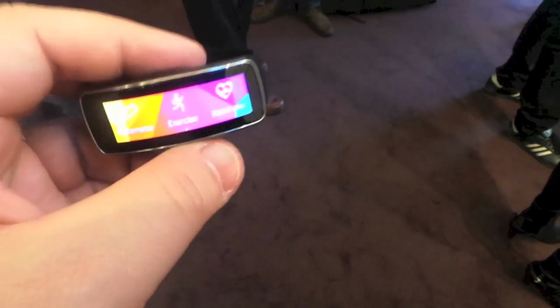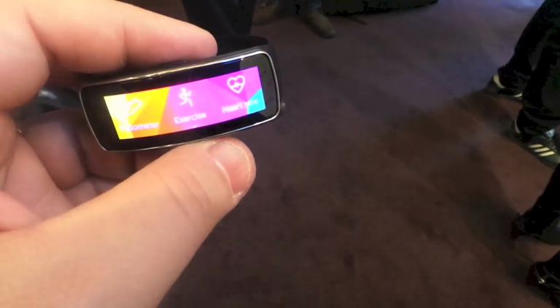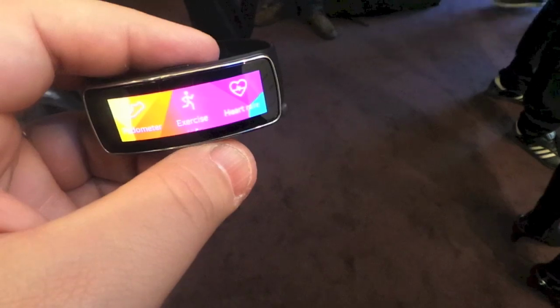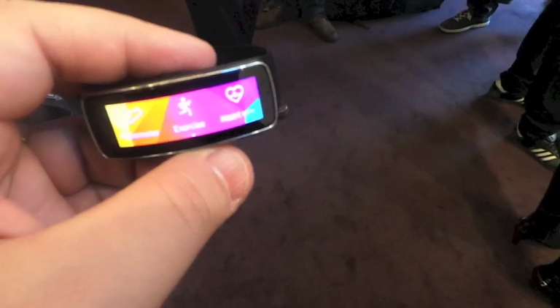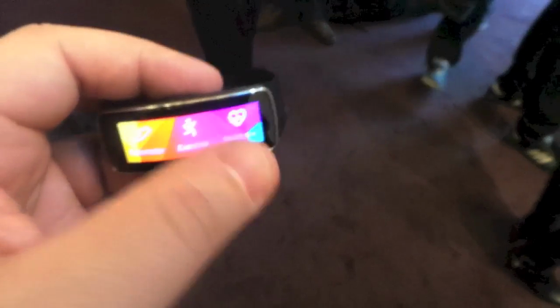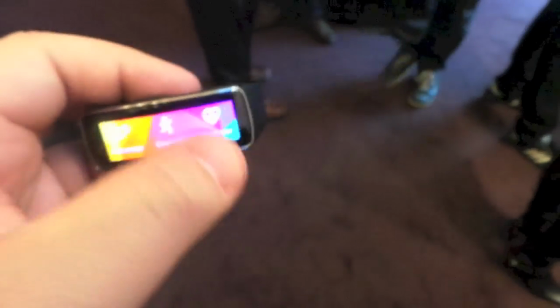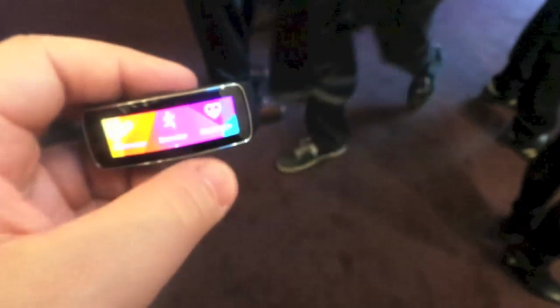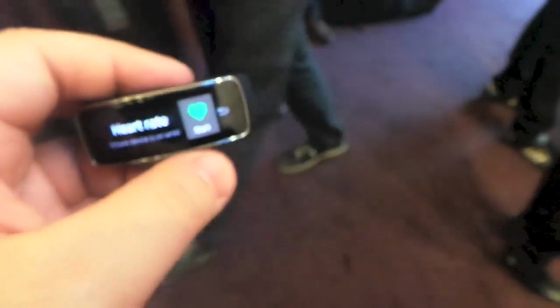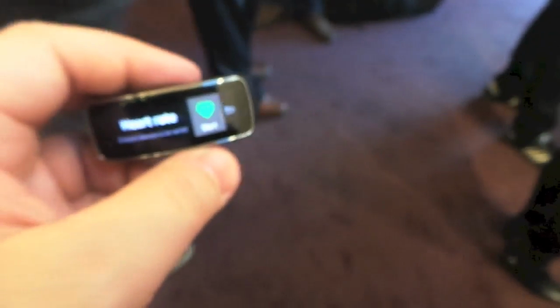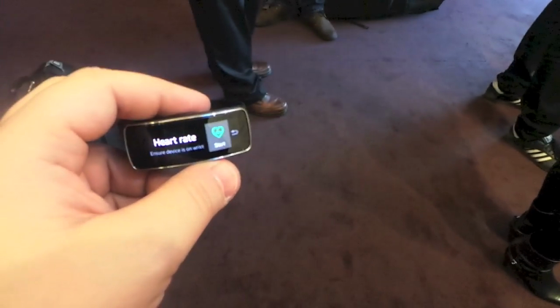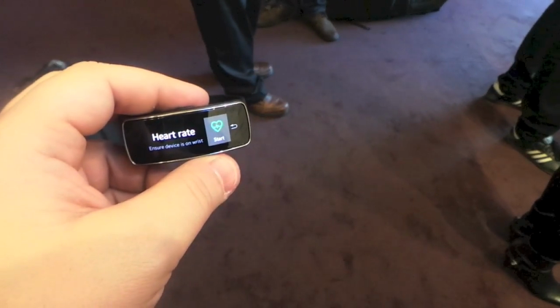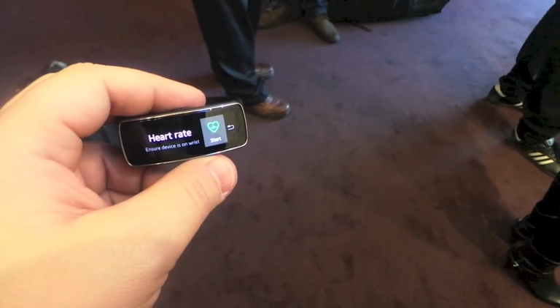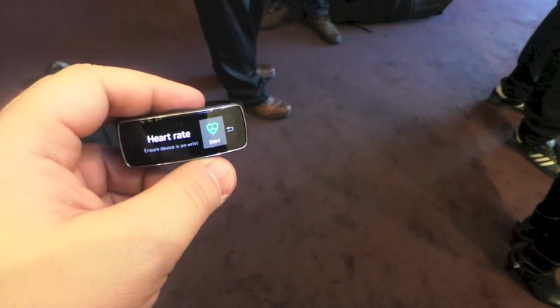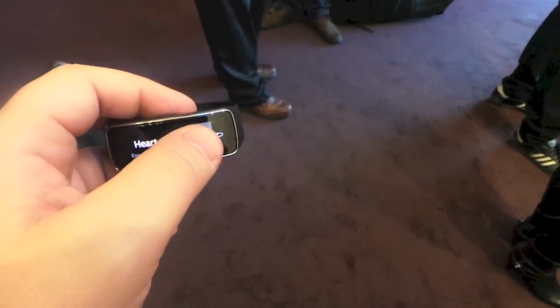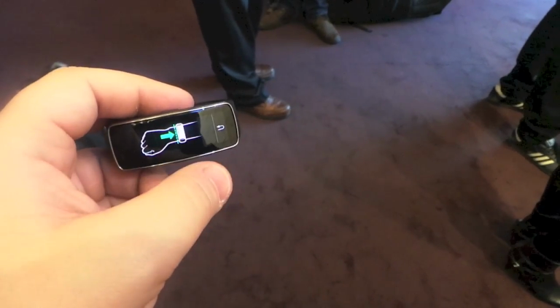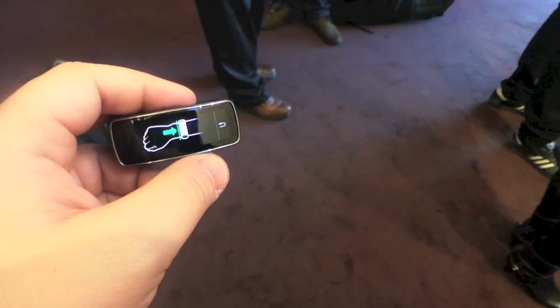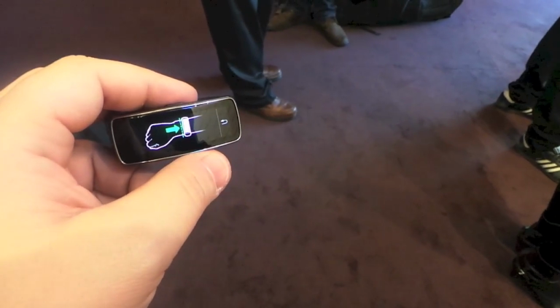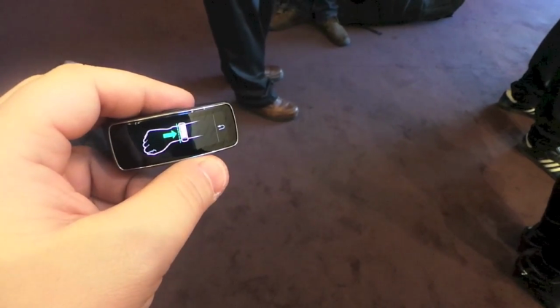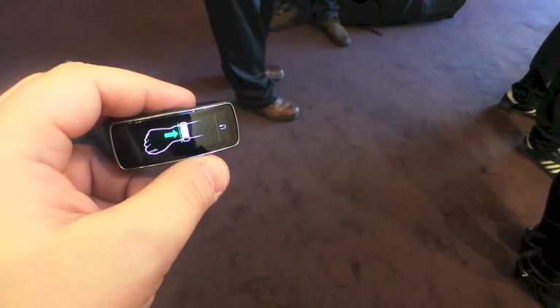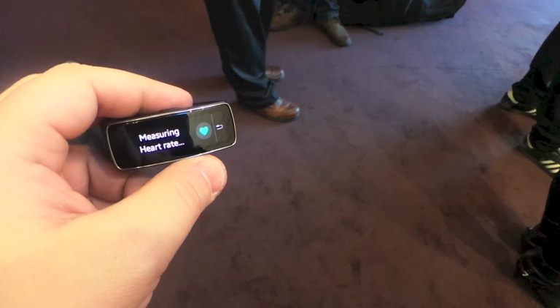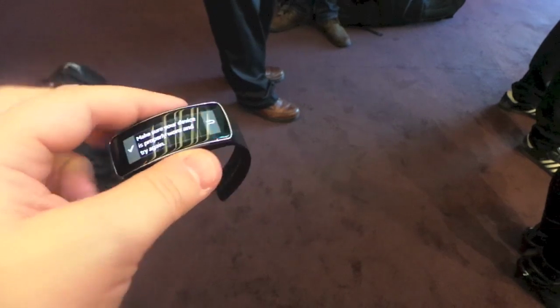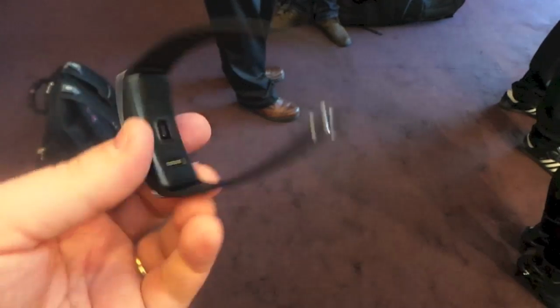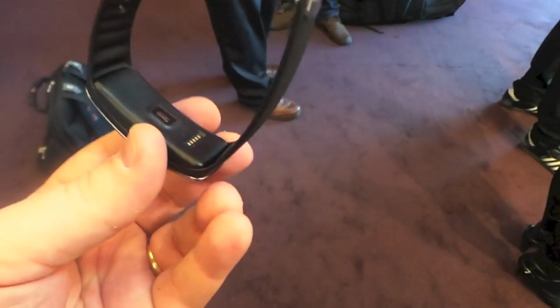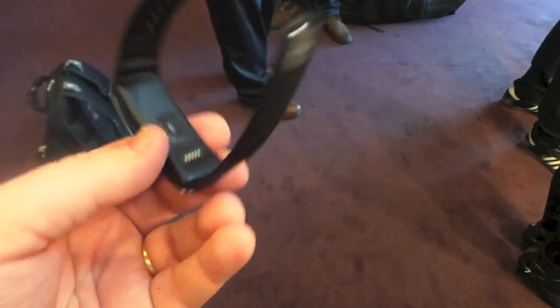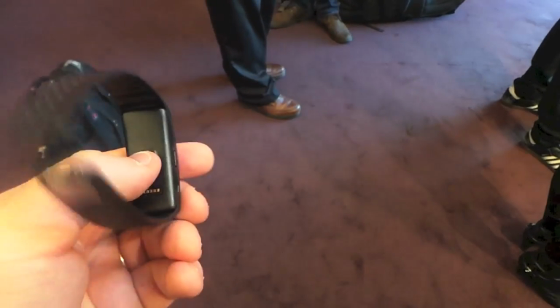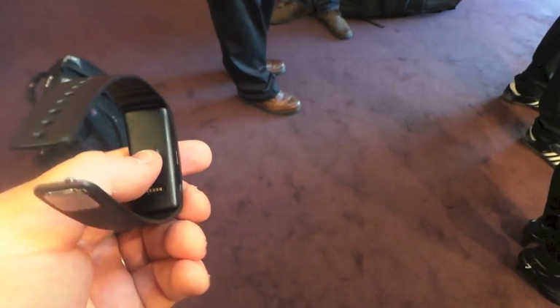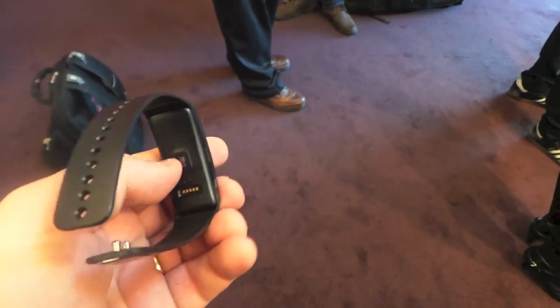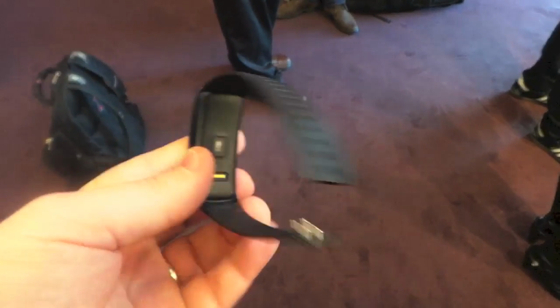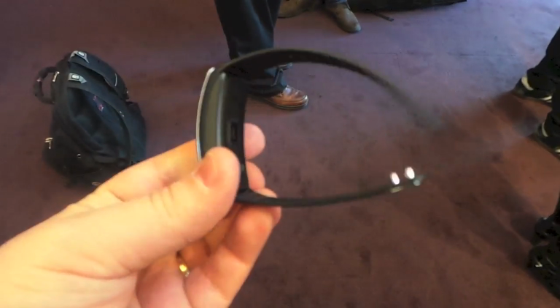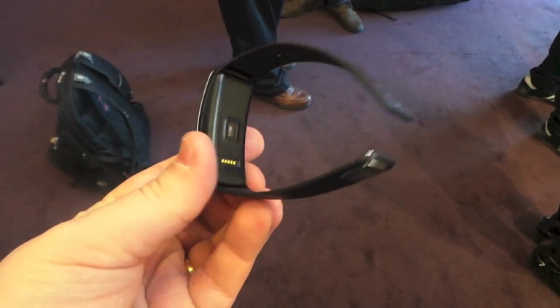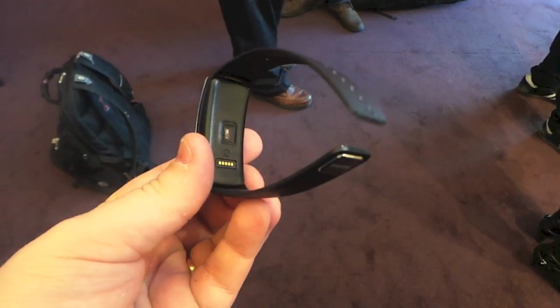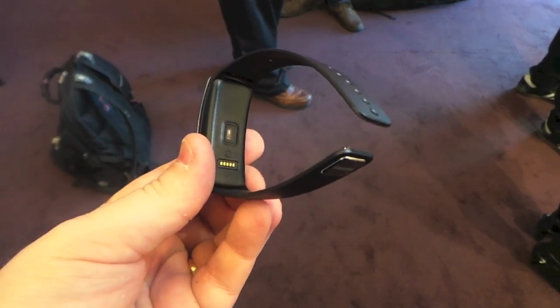And the heart rate monitor — as you can see right there — you put it on your wrist and on the back it can monitor your heart rate as you're working out.